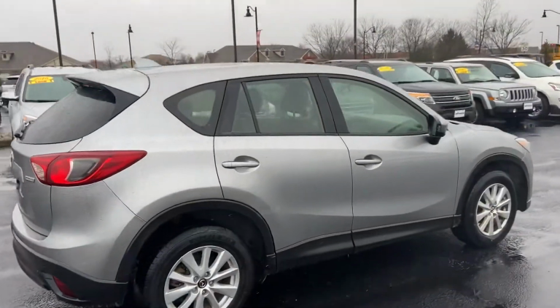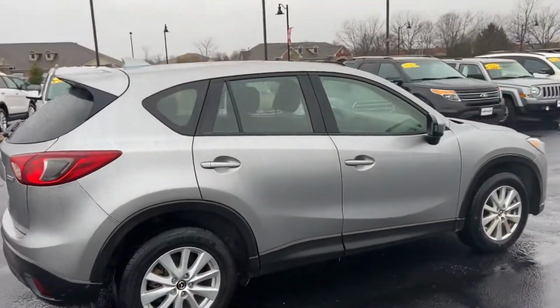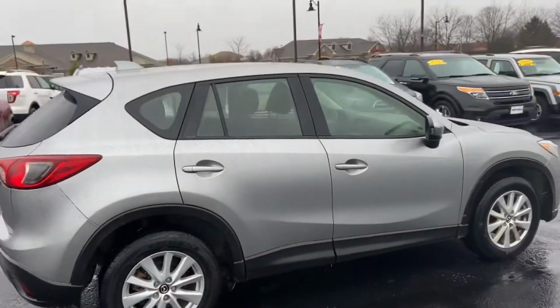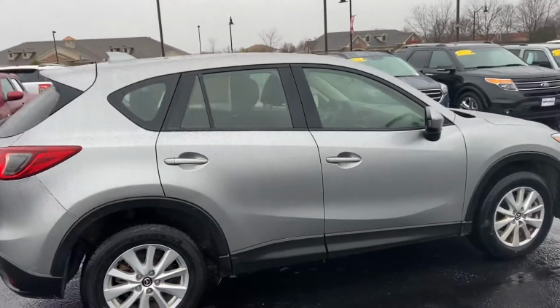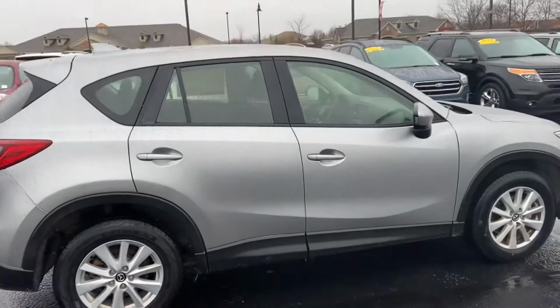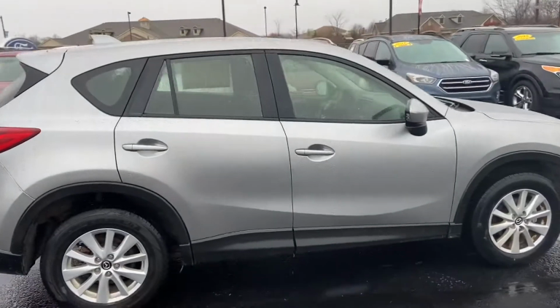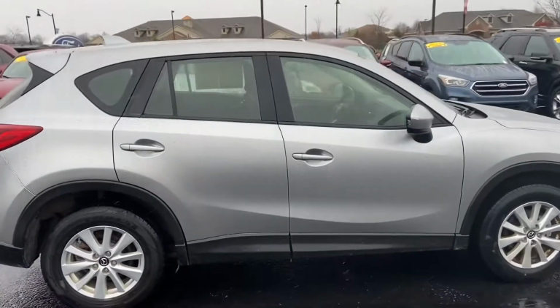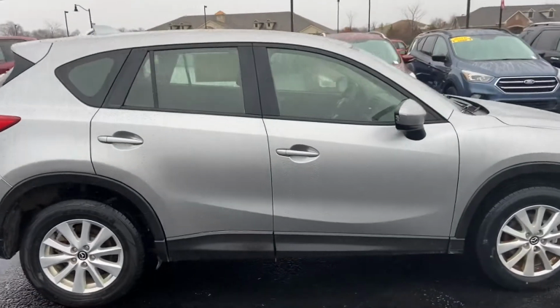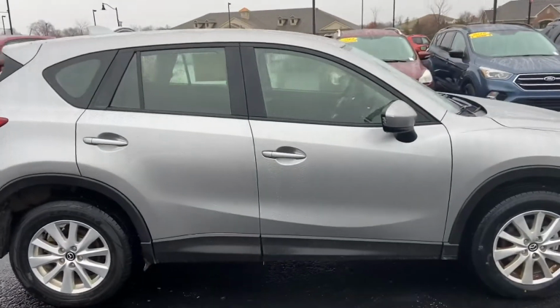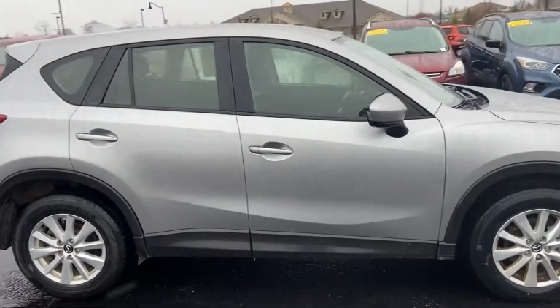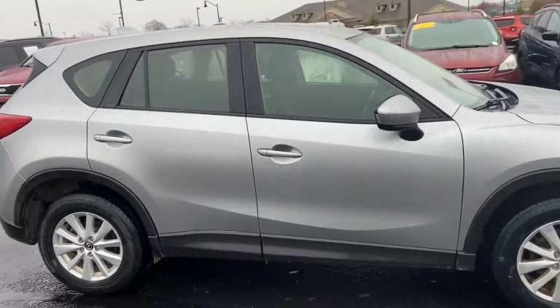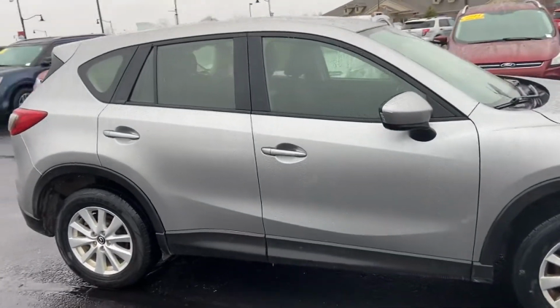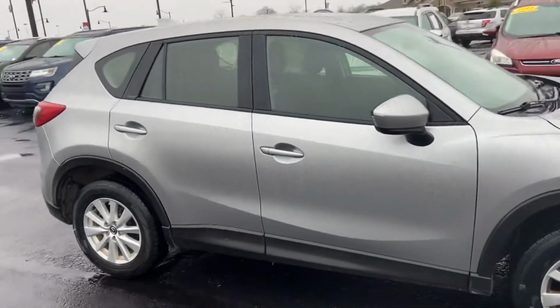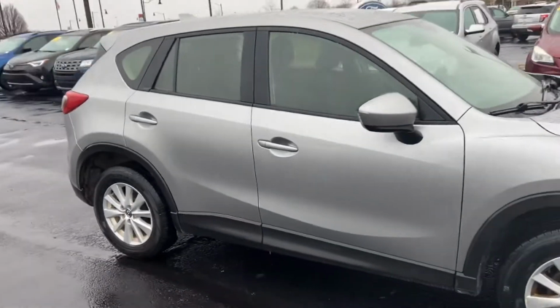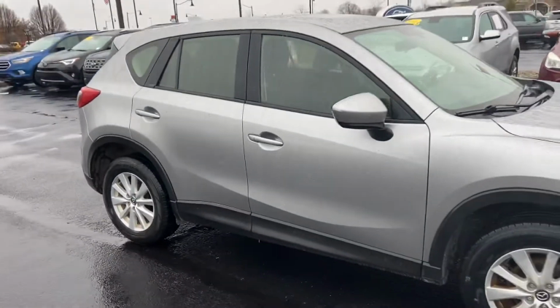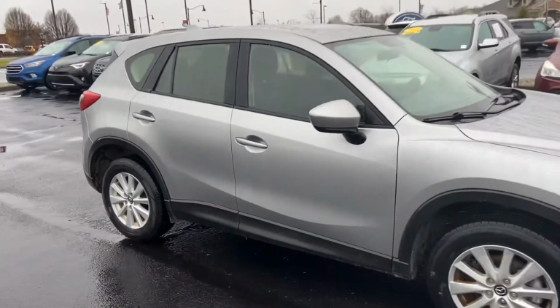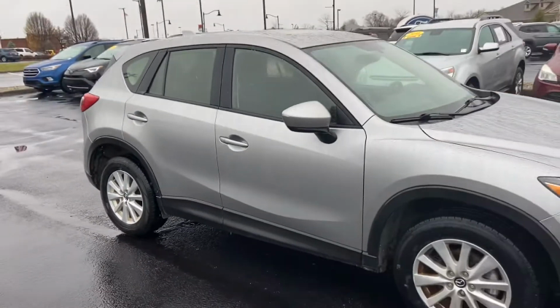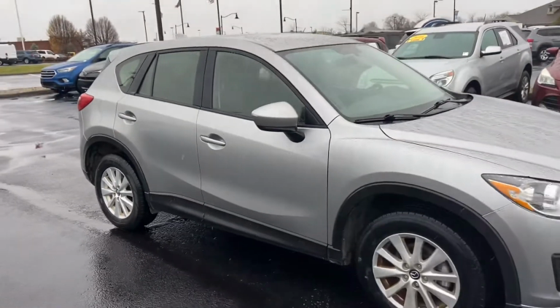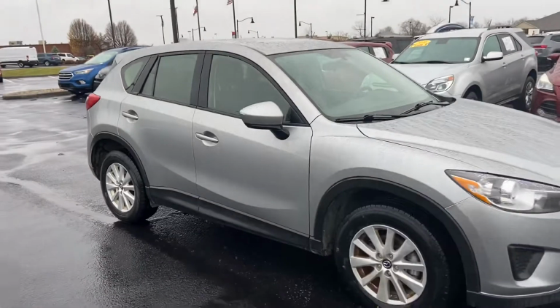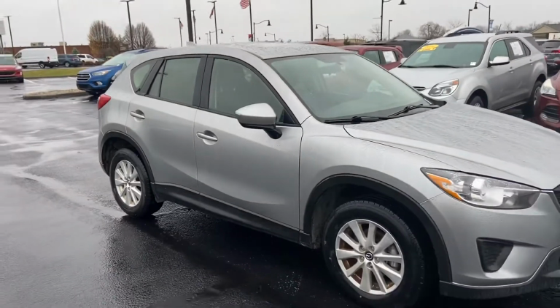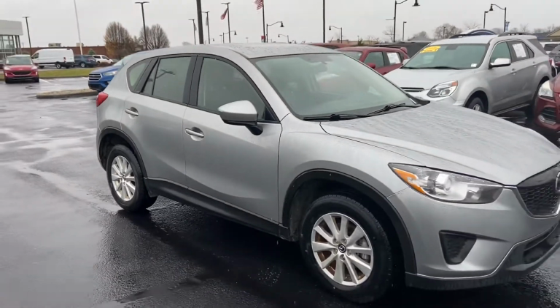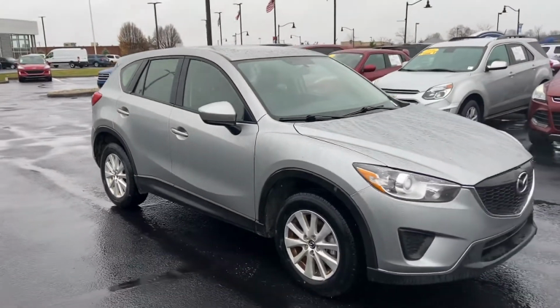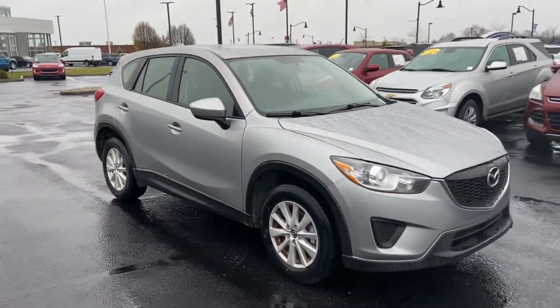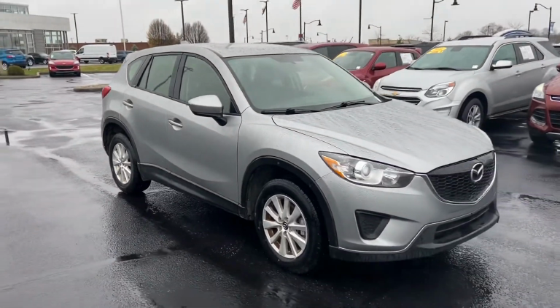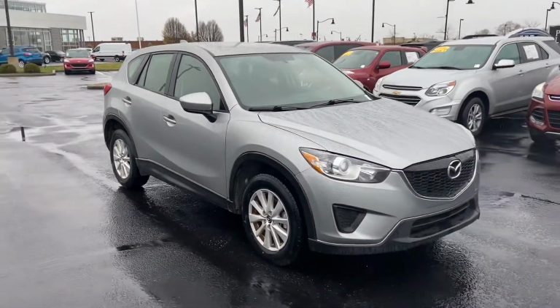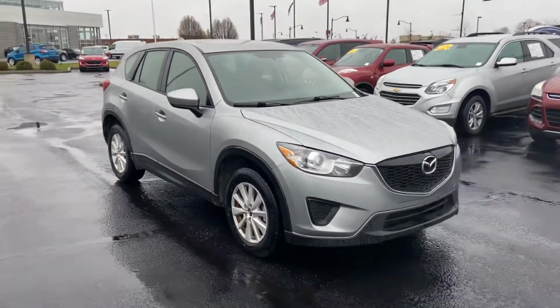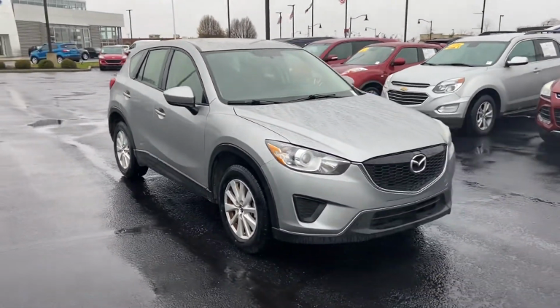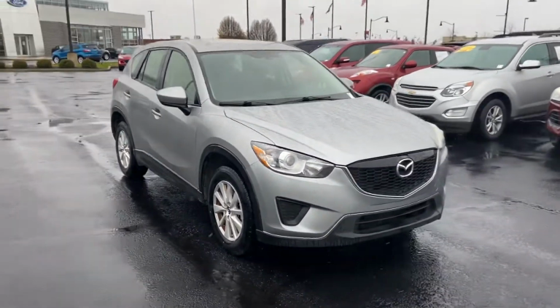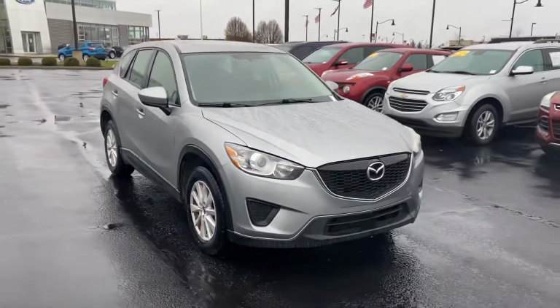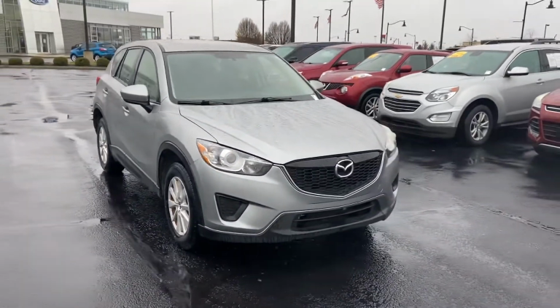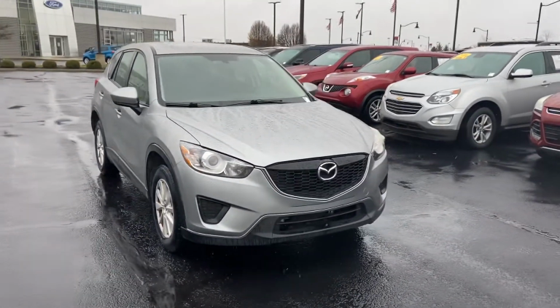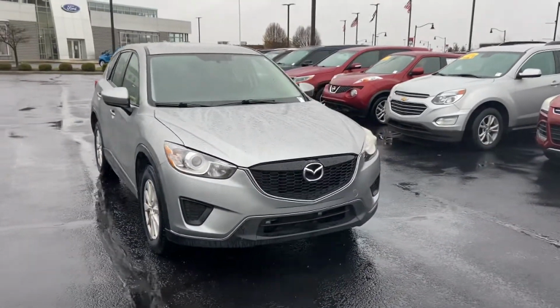Again, this is the 2015 Mazda CX-5. My name is Steve Angle at Bill Estes Ford, 317-852-2231.